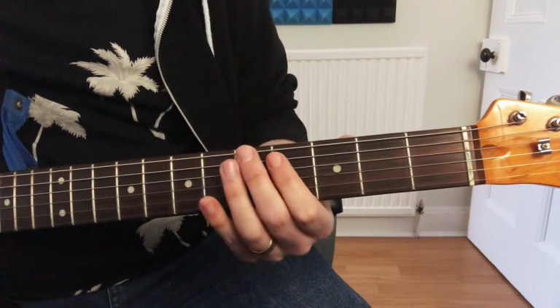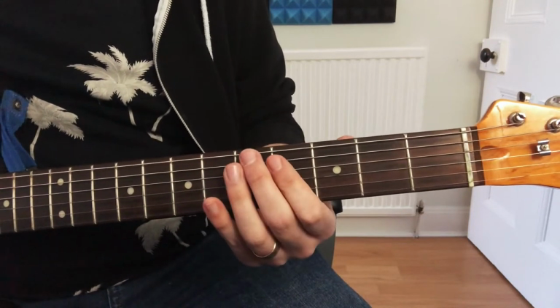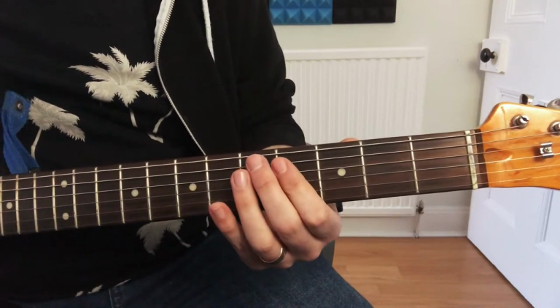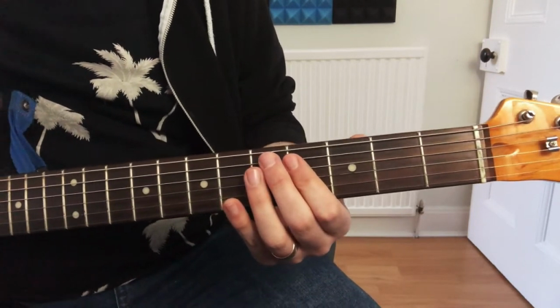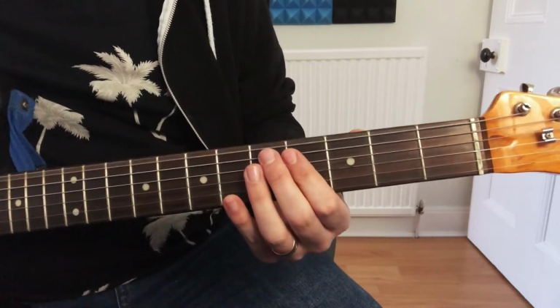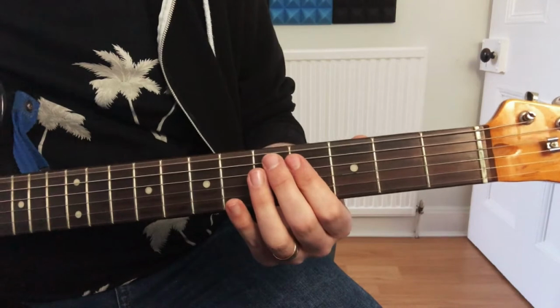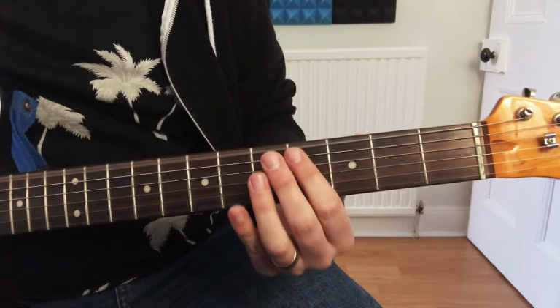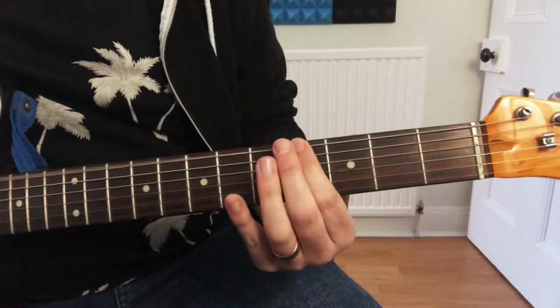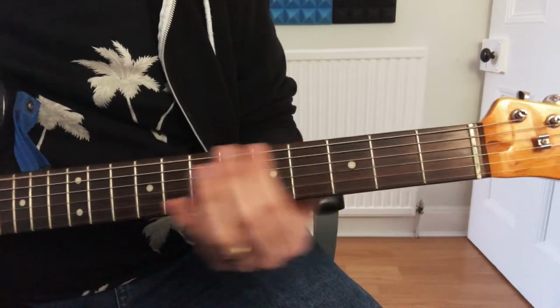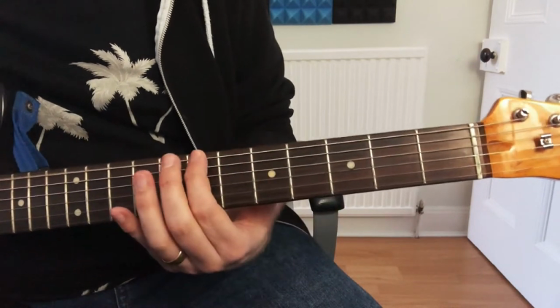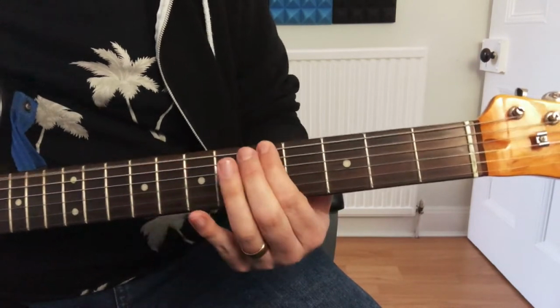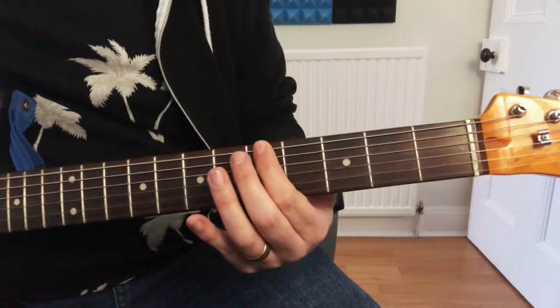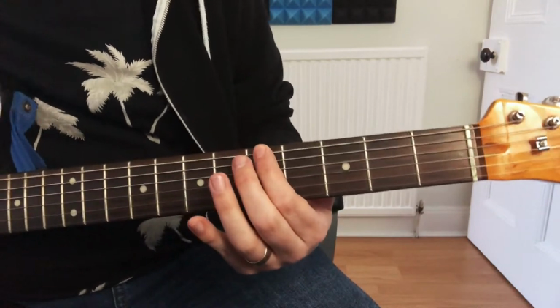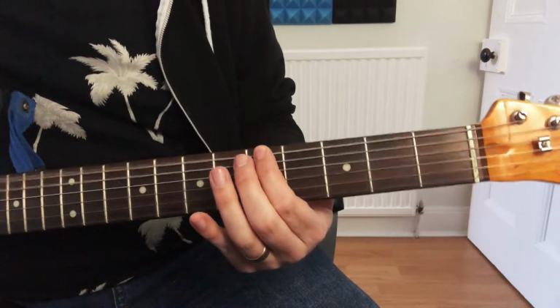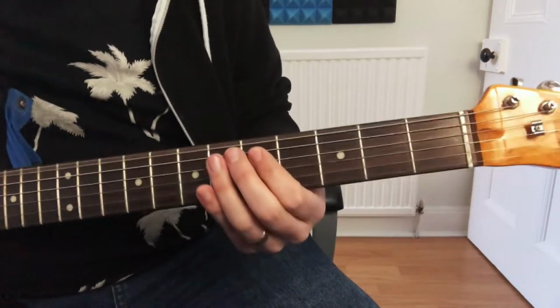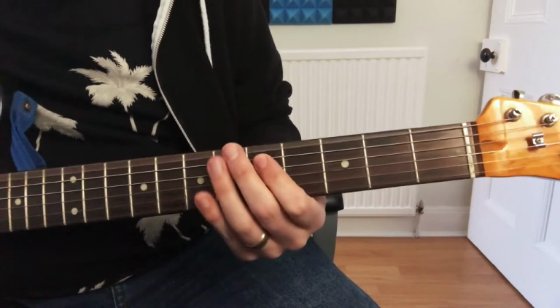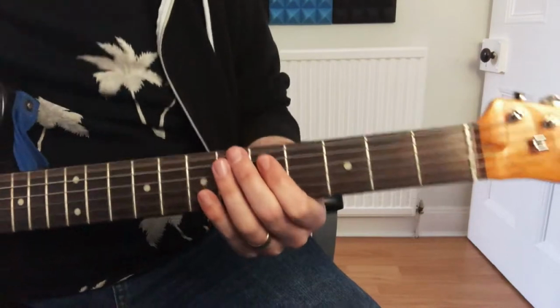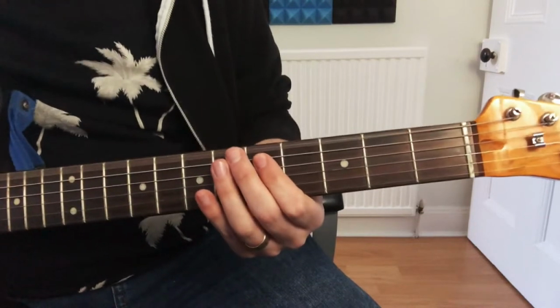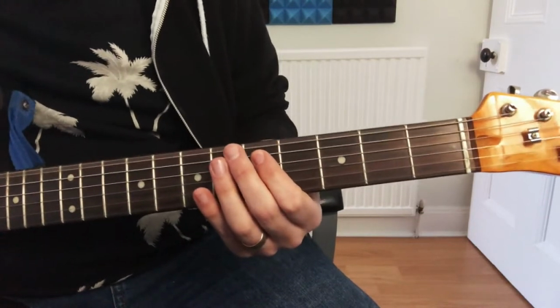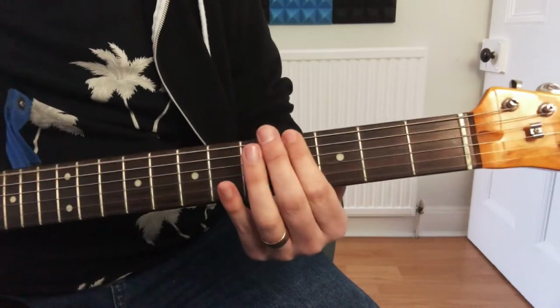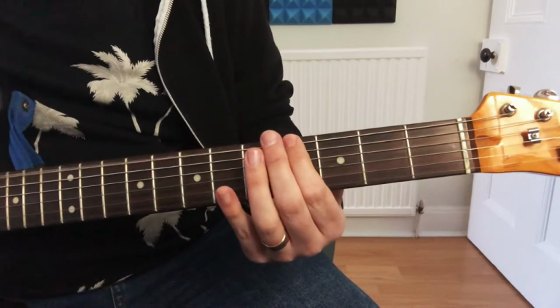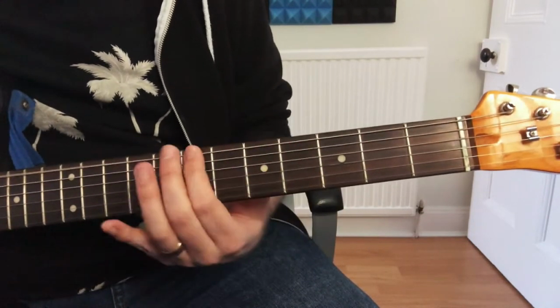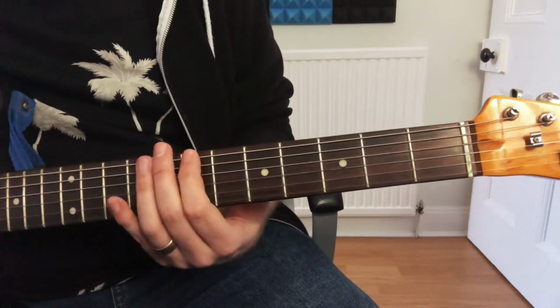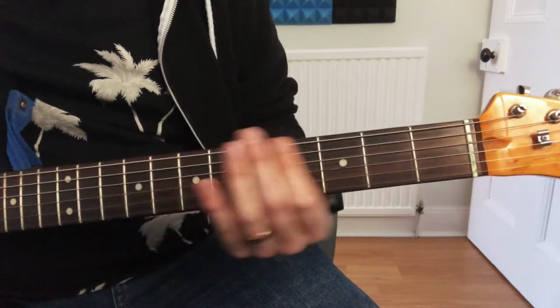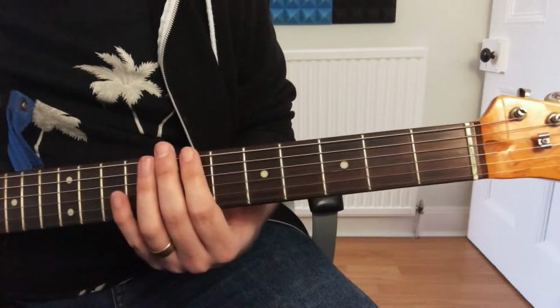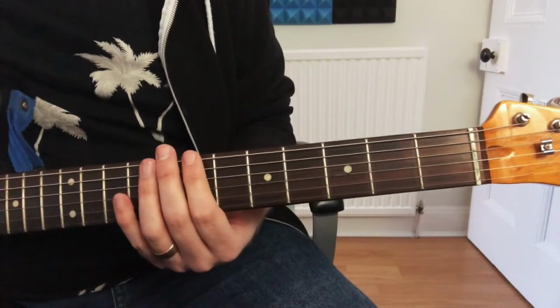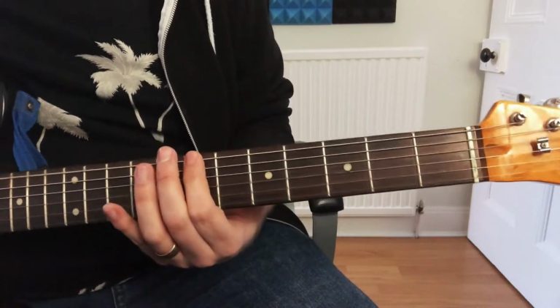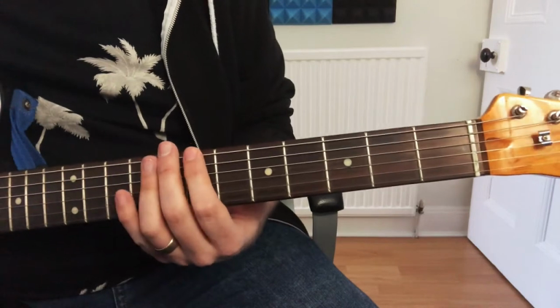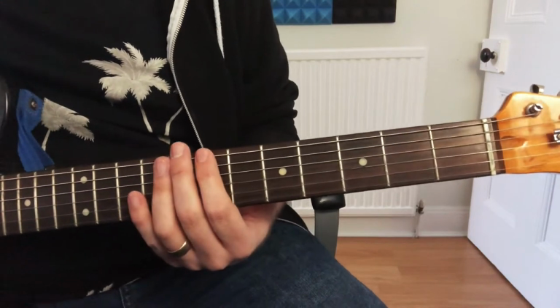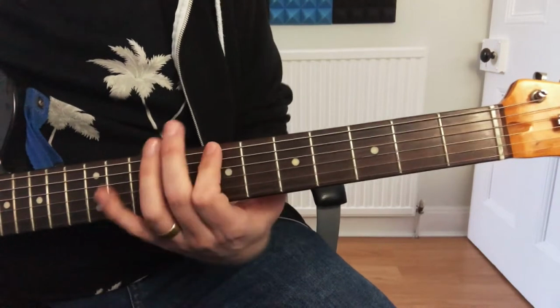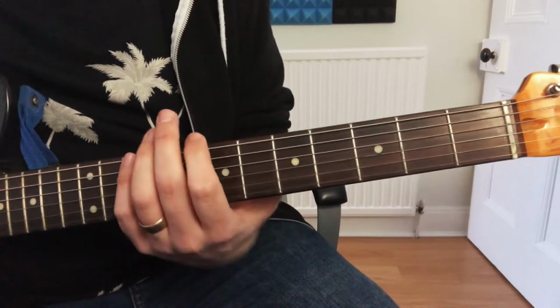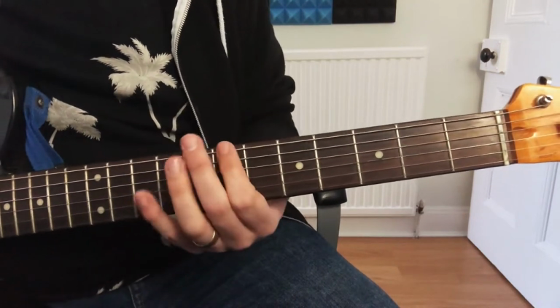So we go 4th fret to the 7th fret again, but we stay on the 7th and then go up to the 10th.